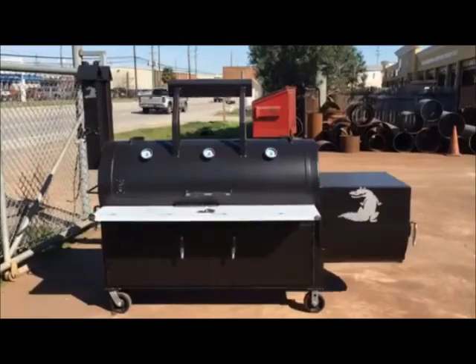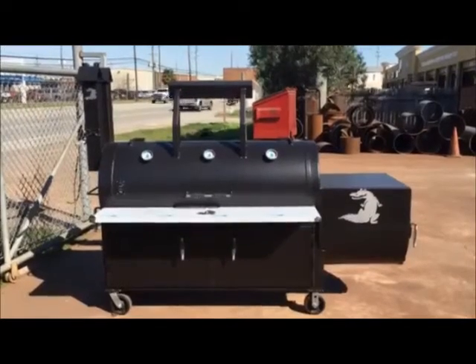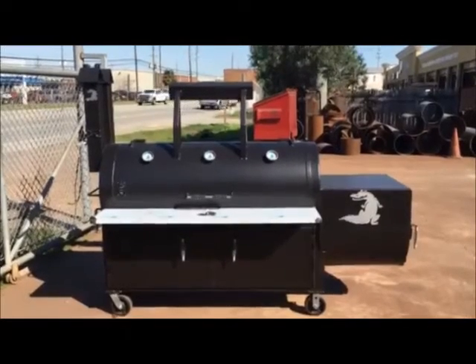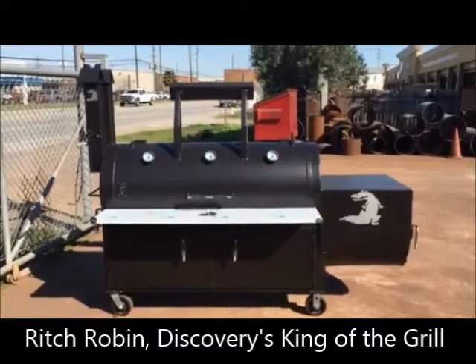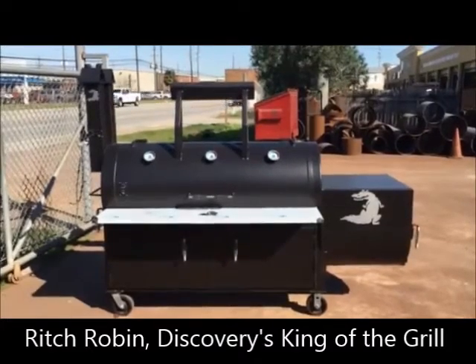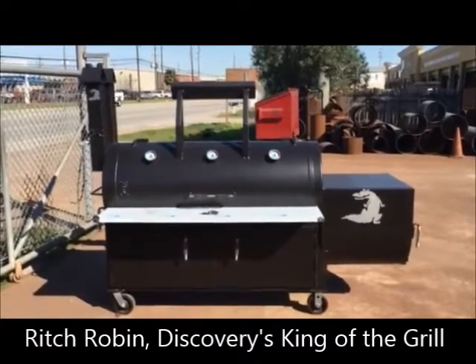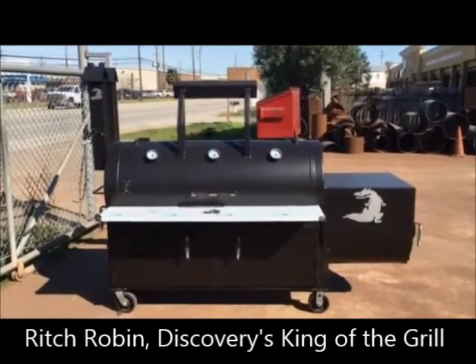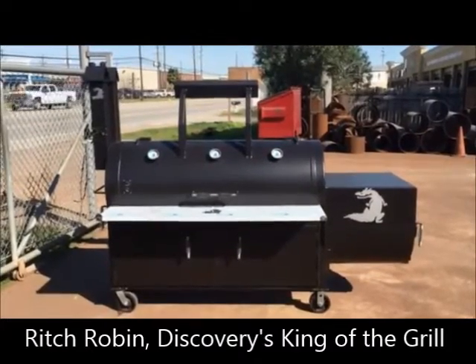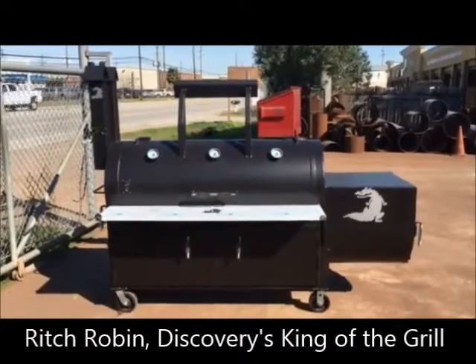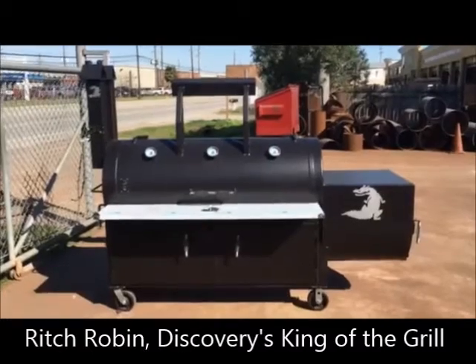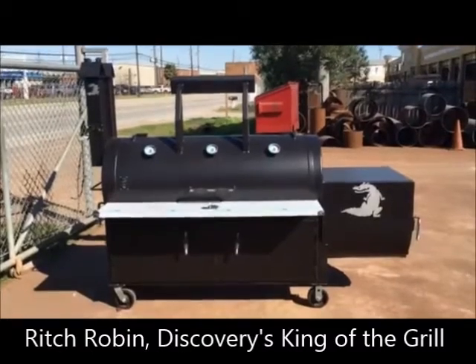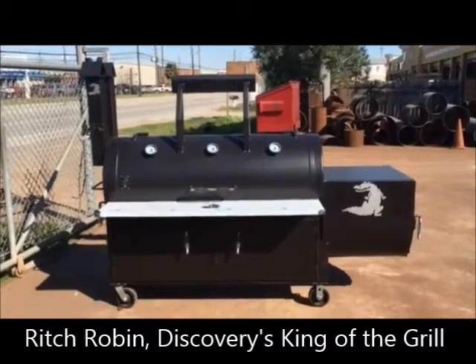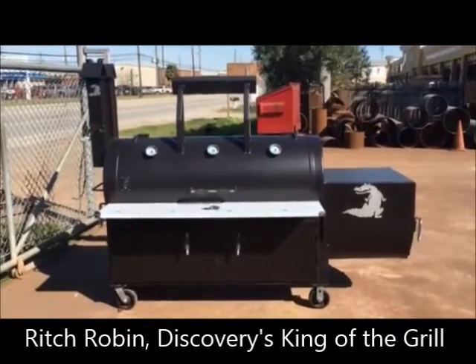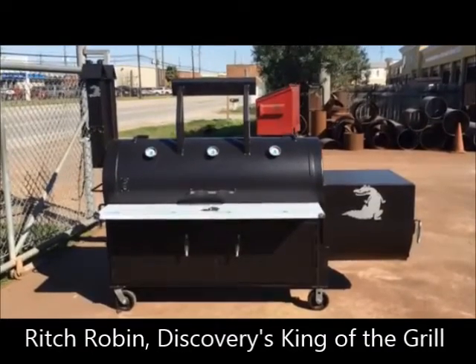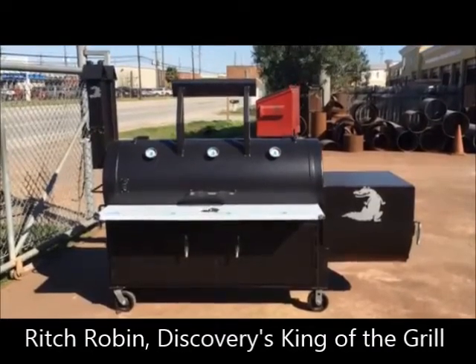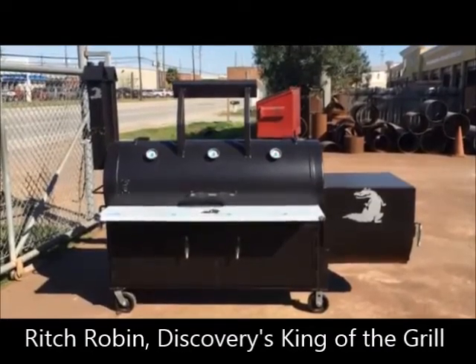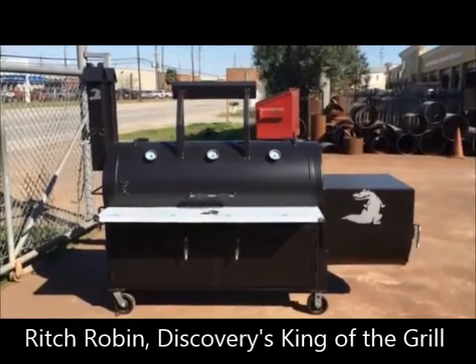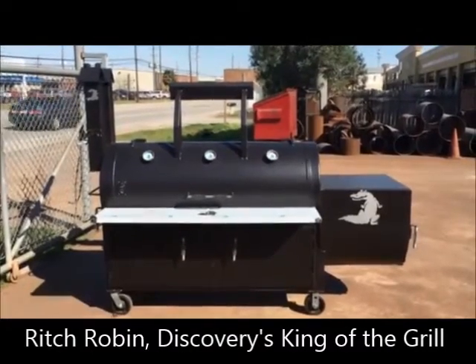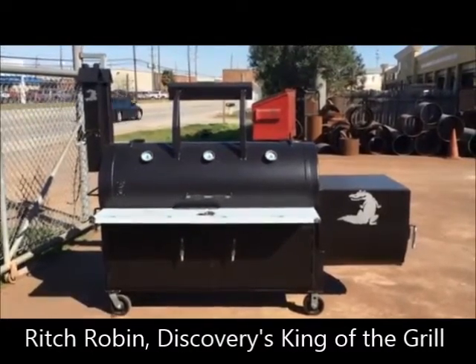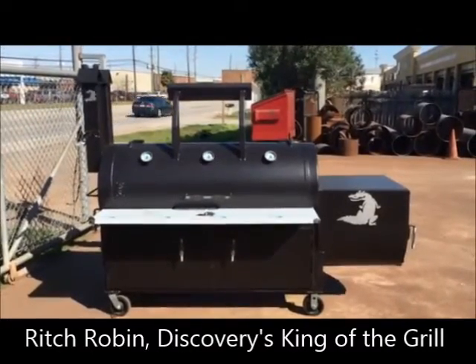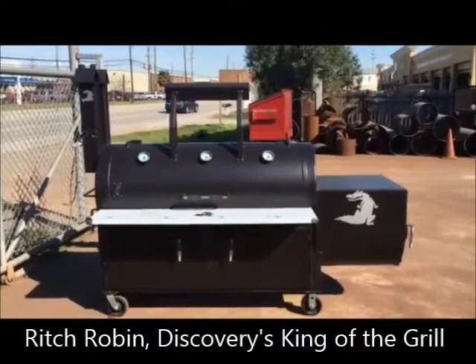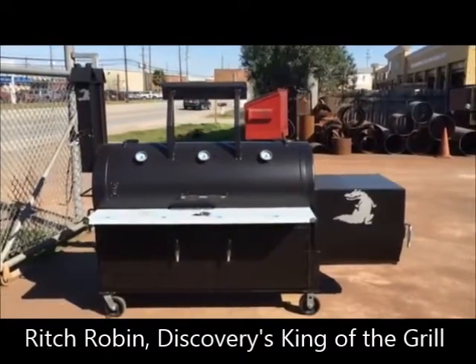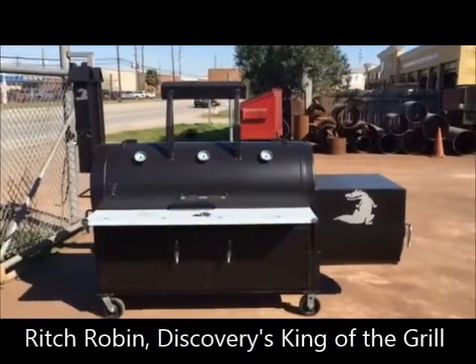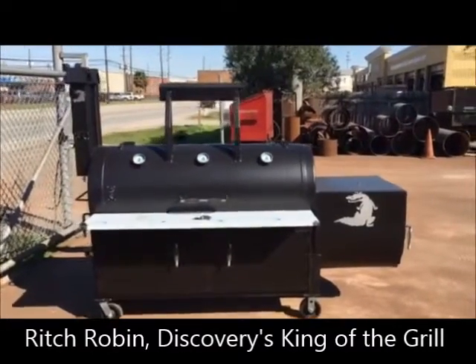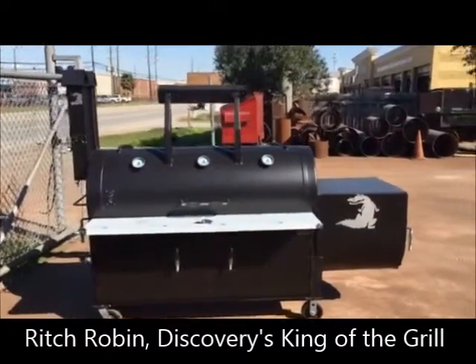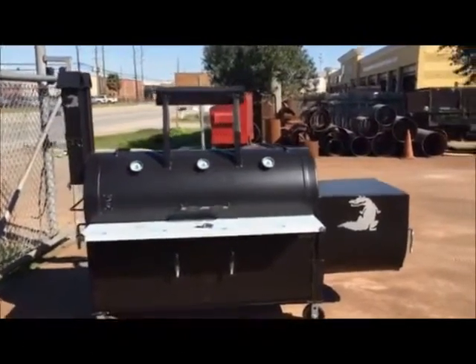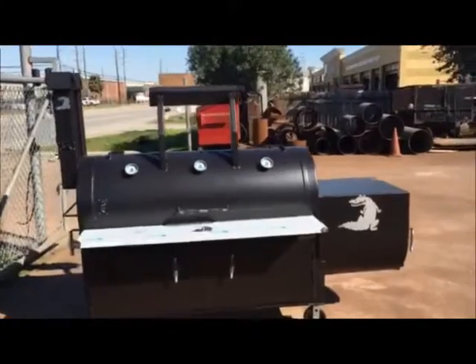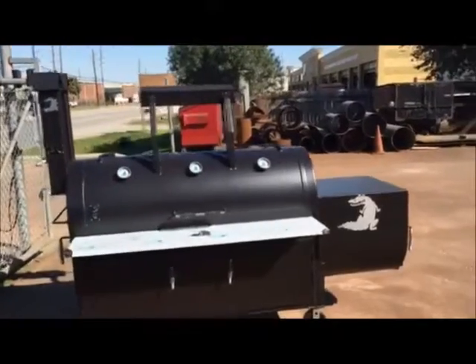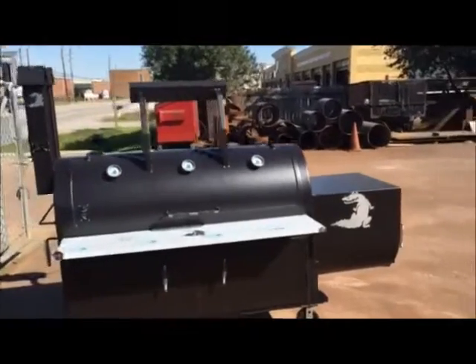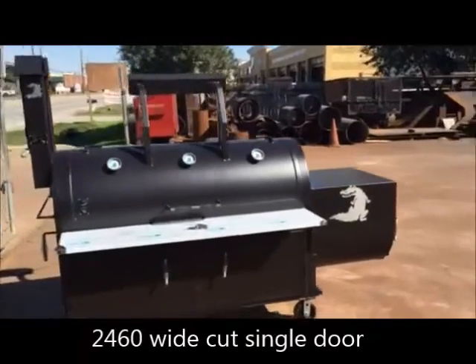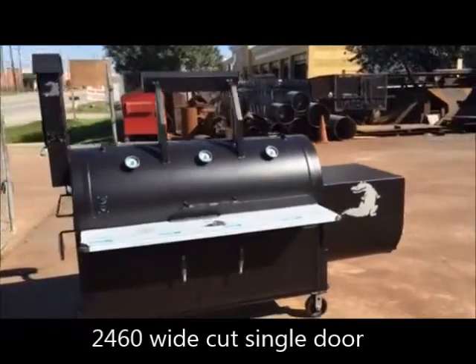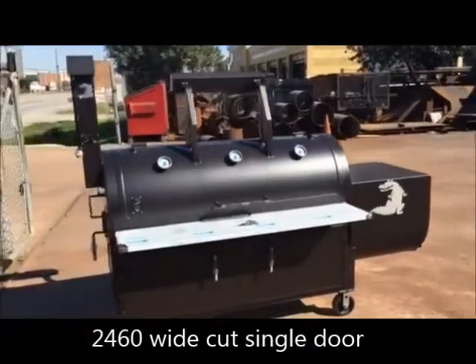We've got a quick video going here on a custom Gator Pit. This is pretty much a one of a kind. It's rolled out of our shop for a customer that we will be shipping out on Monday.